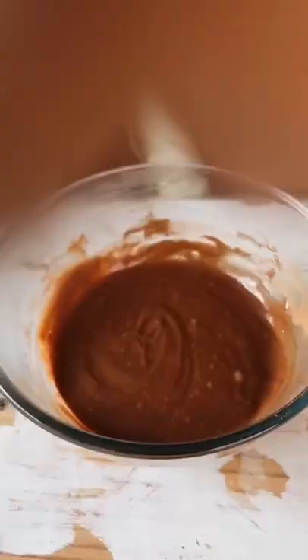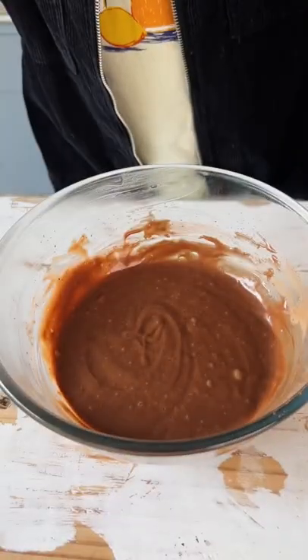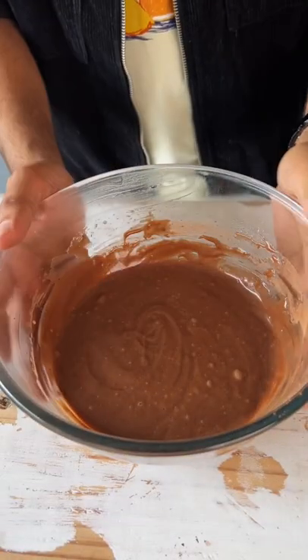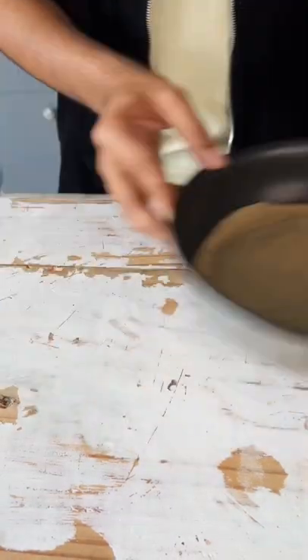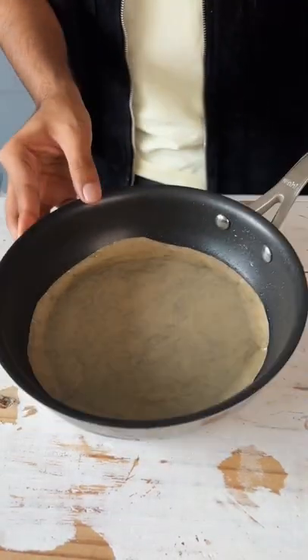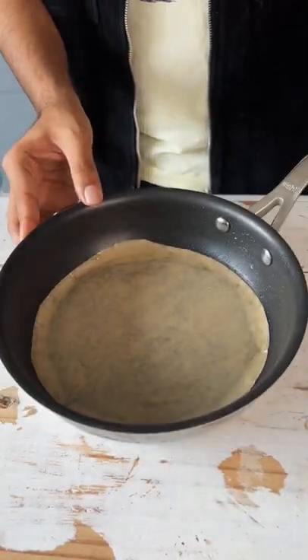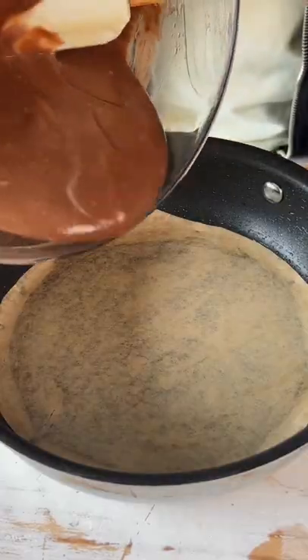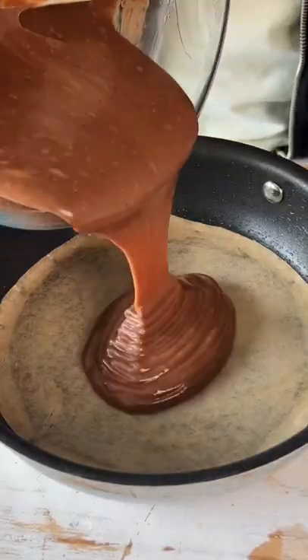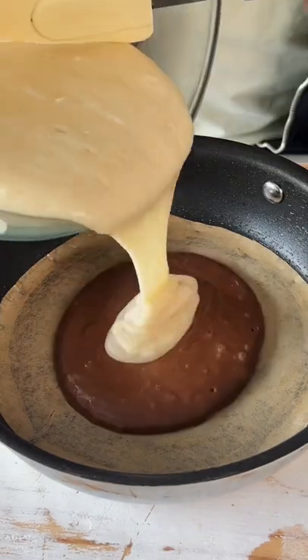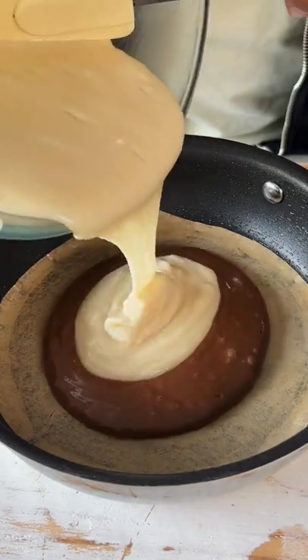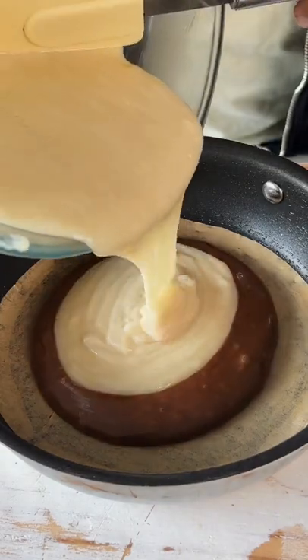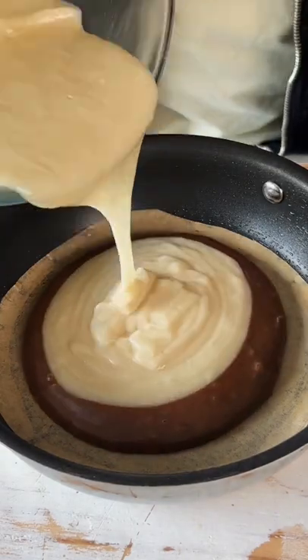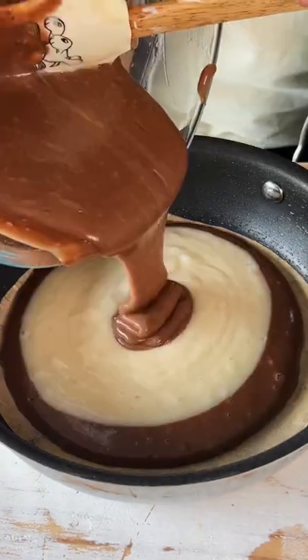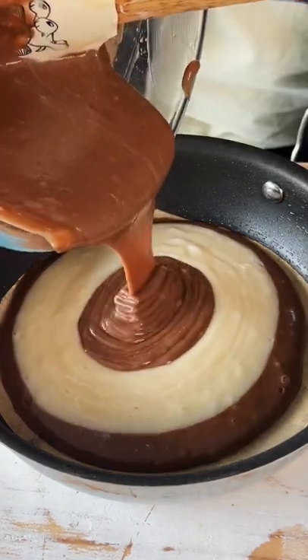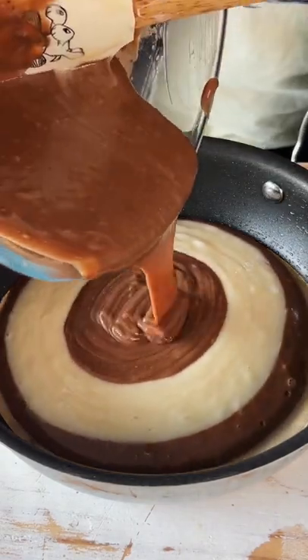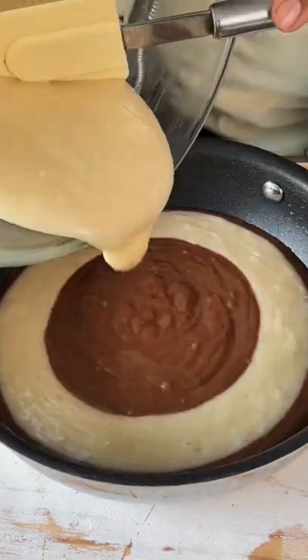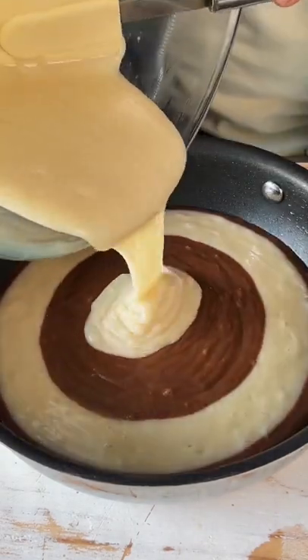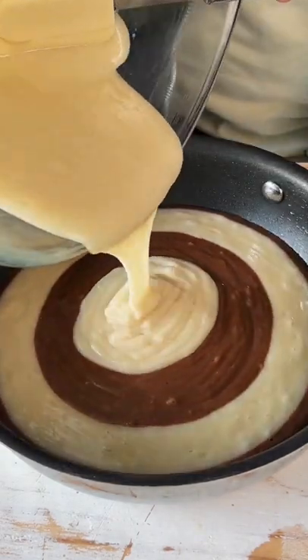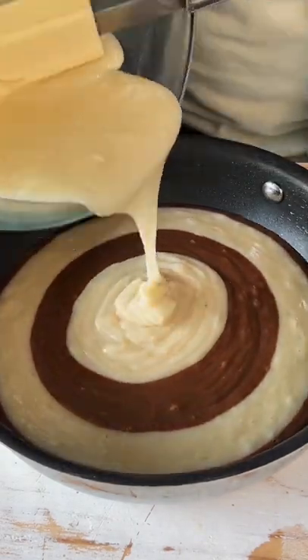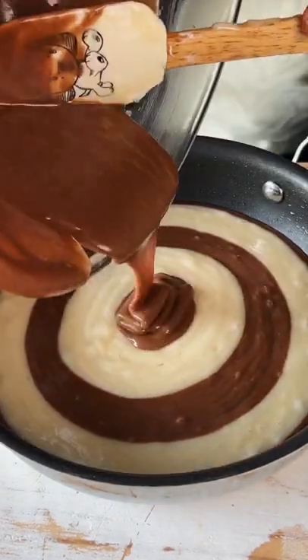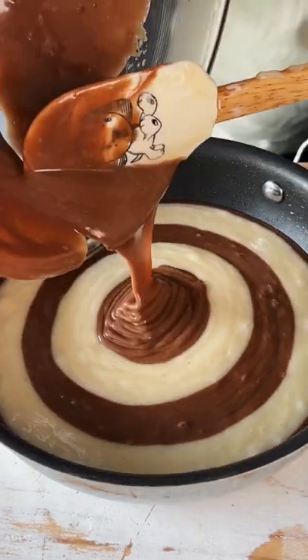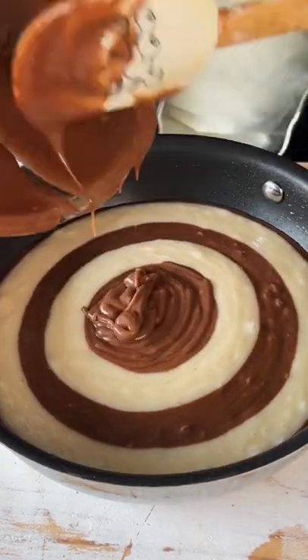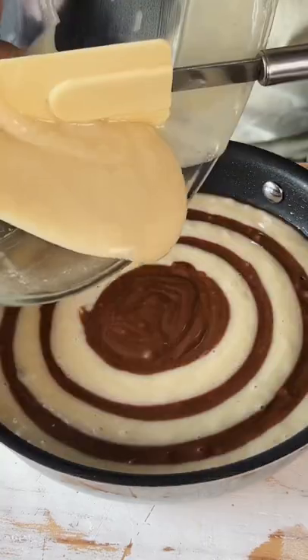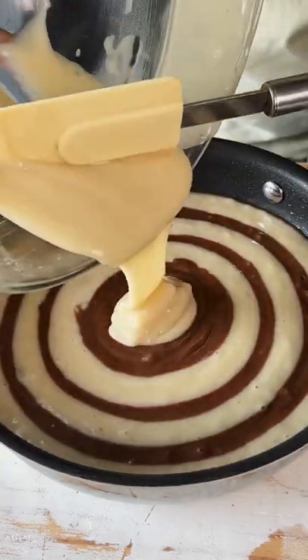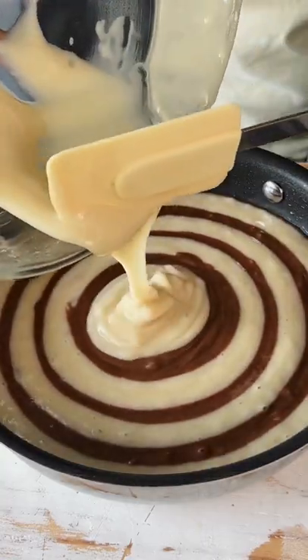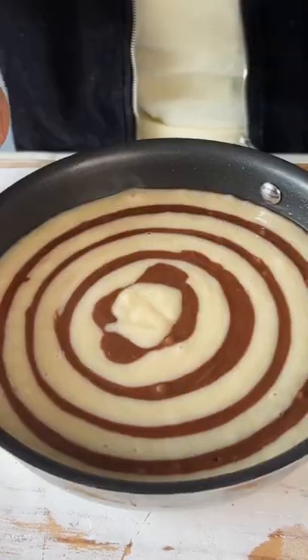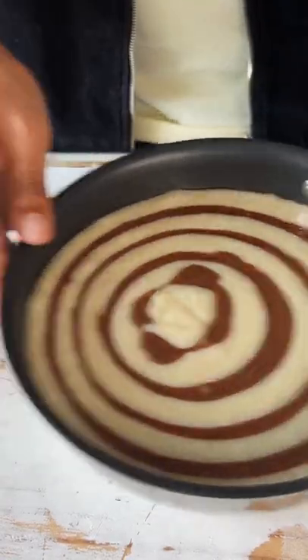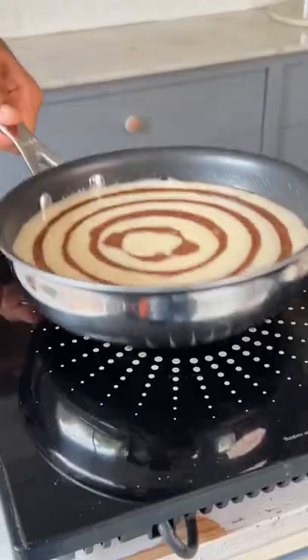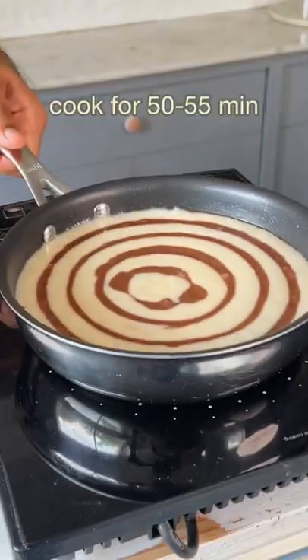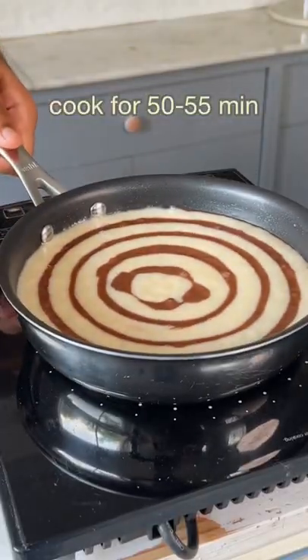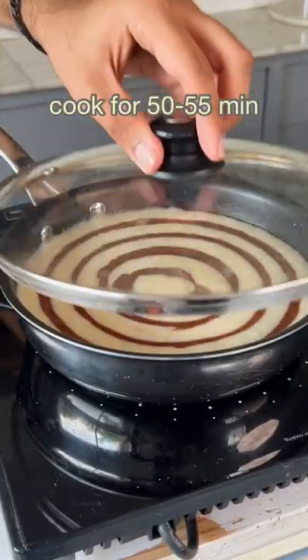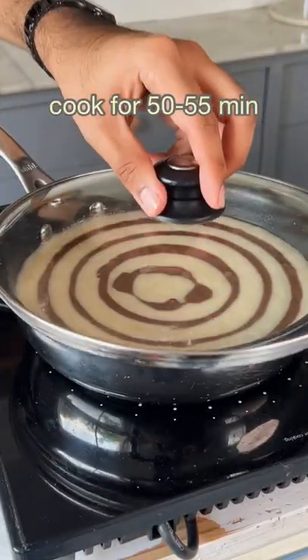This looks good and now in a pan lined with parchment paper, let's add in the batters alternatively, something like this, and then we'll cover it and cook it on the lowest possible heat setting on the induction.